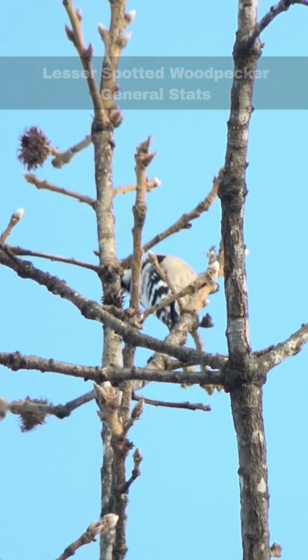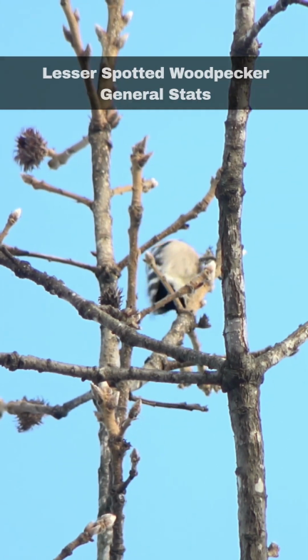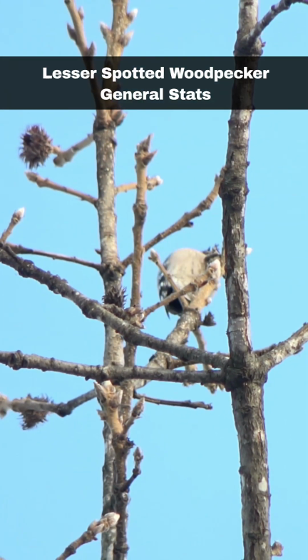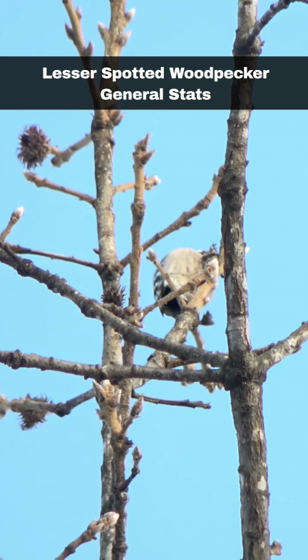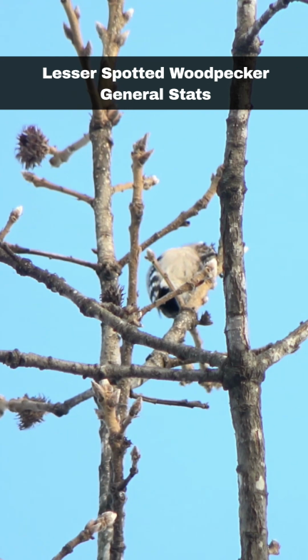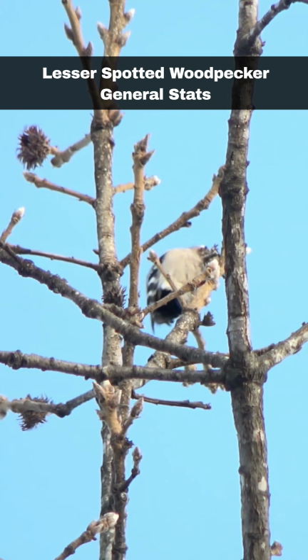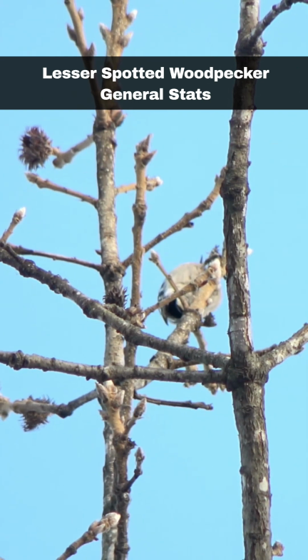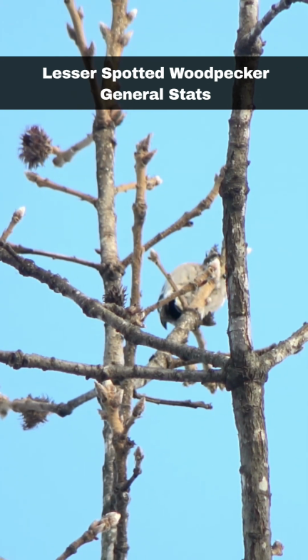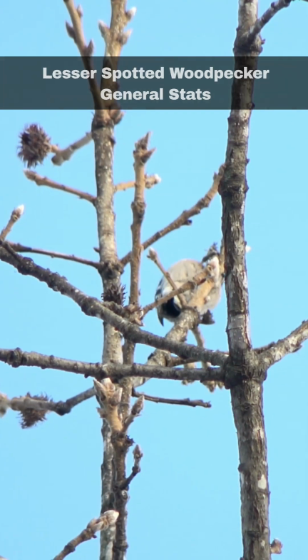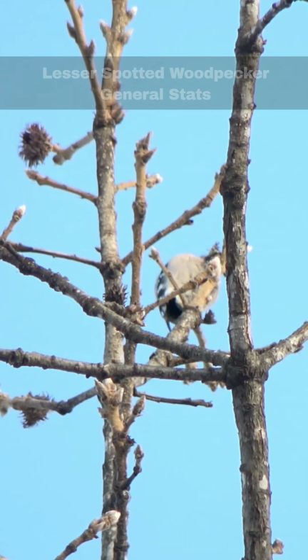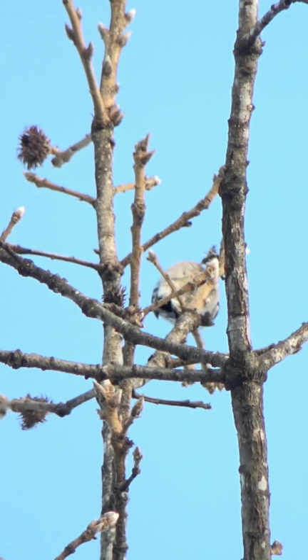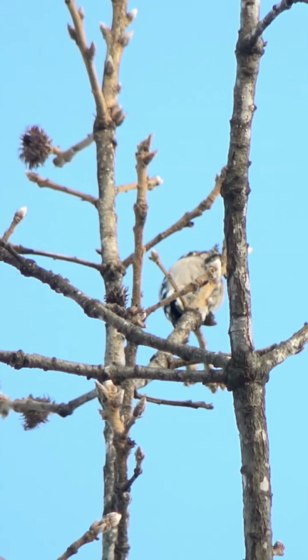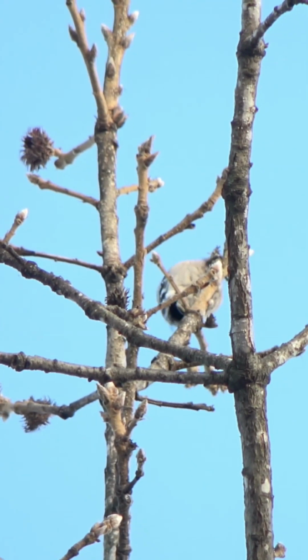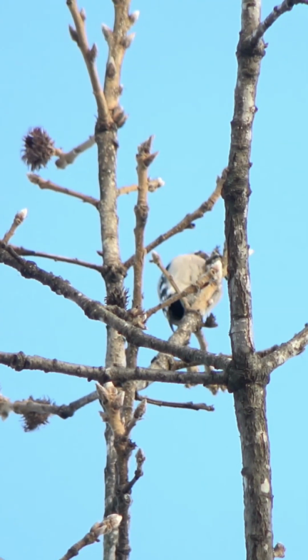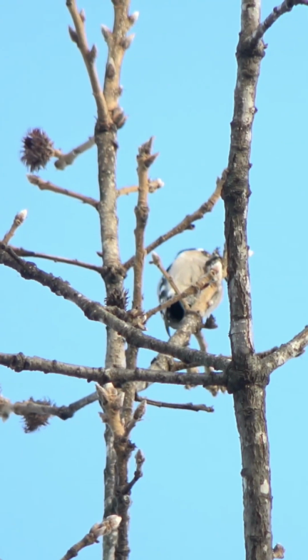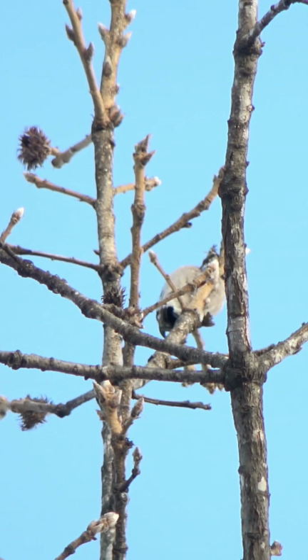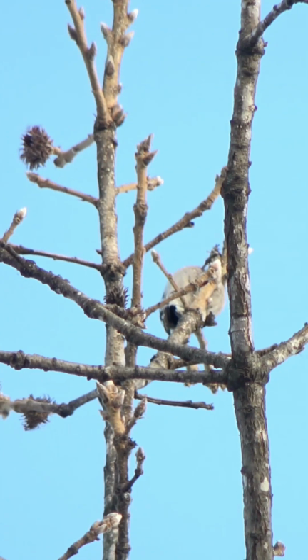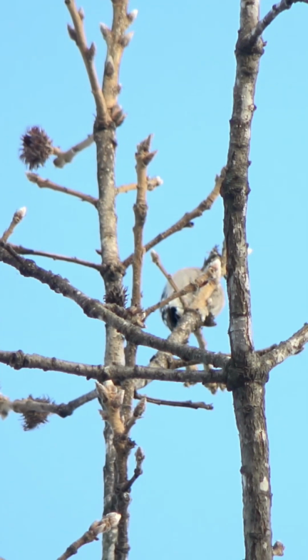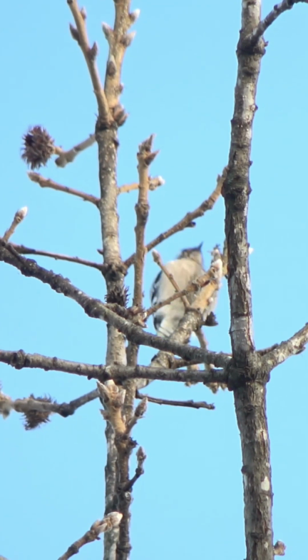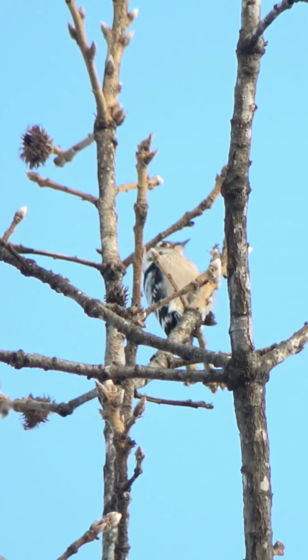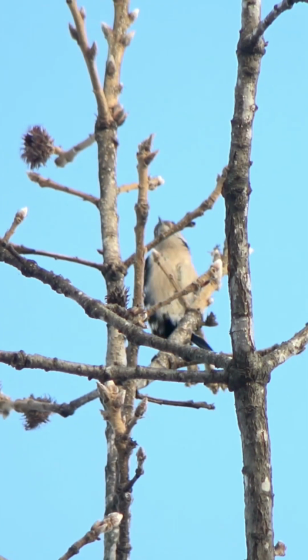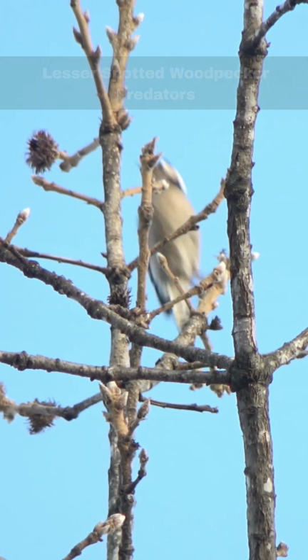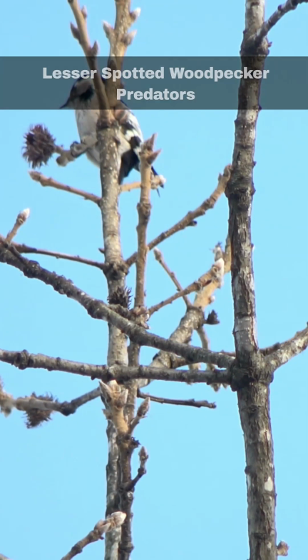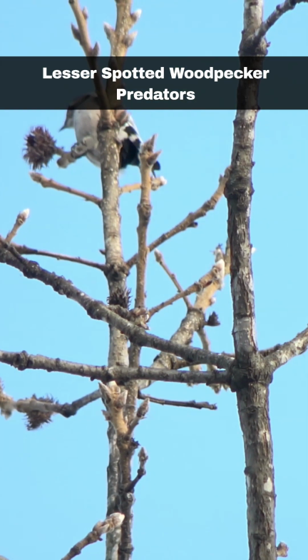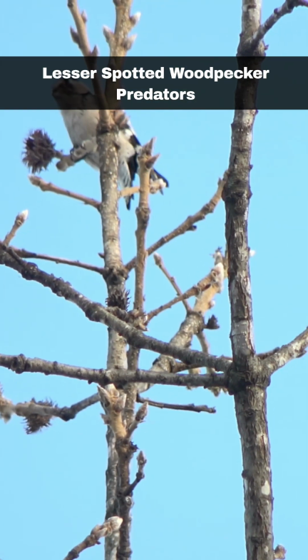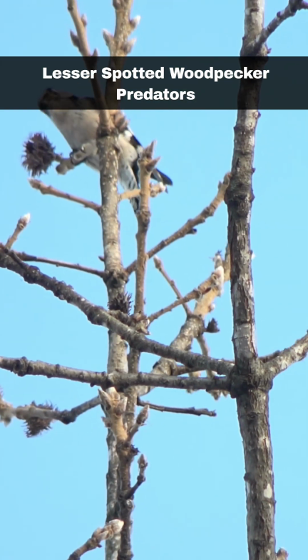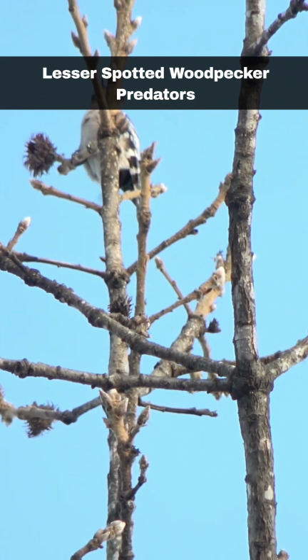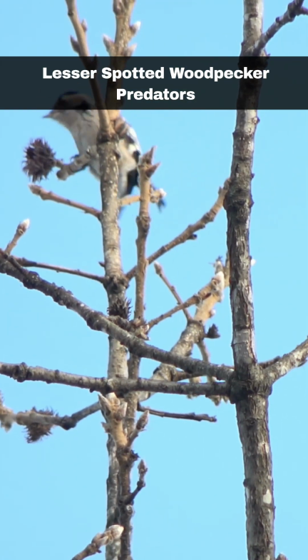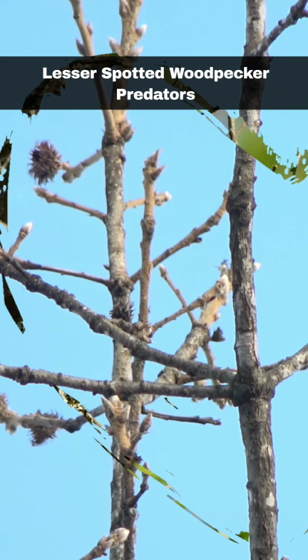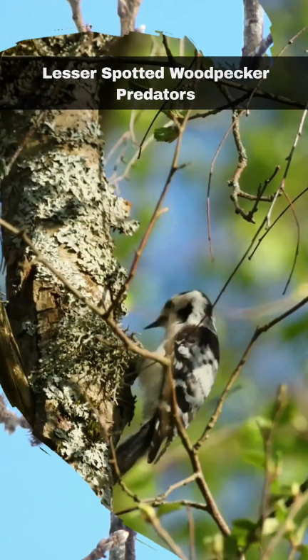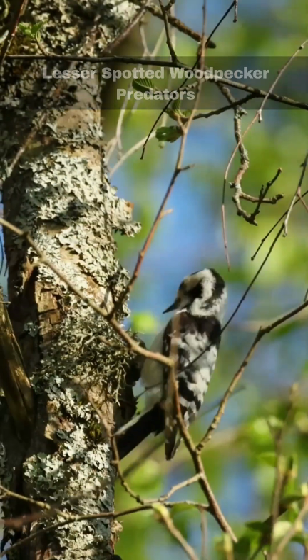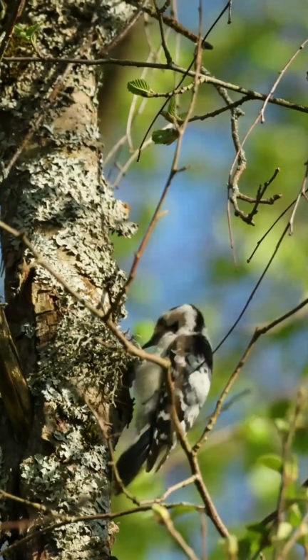Lesser Spotted Woodpeckers are up to 150mm in height, with a wing length of up to 91mm and weigh up to 22.5g. As with many of our inland birds, they are susceptible to being predated upon by sparrowhawks.